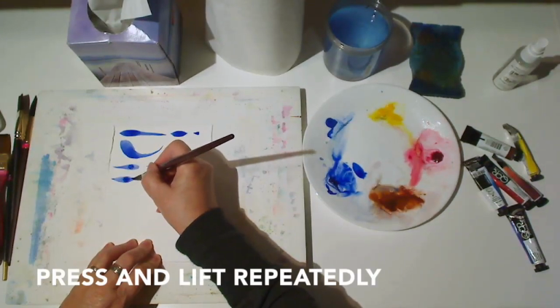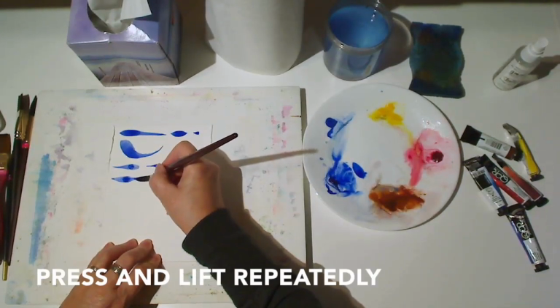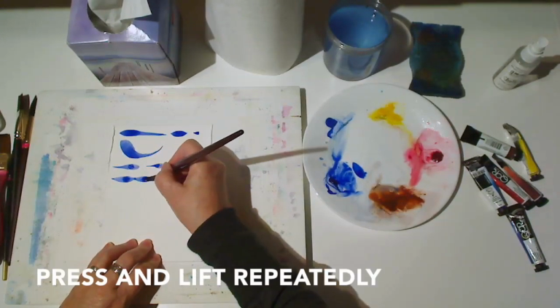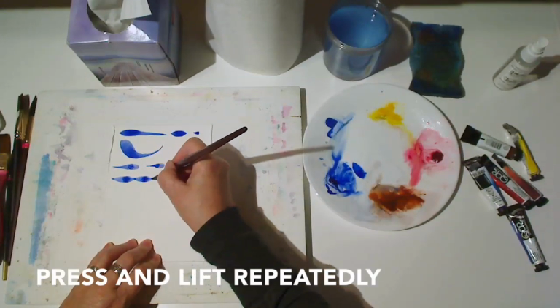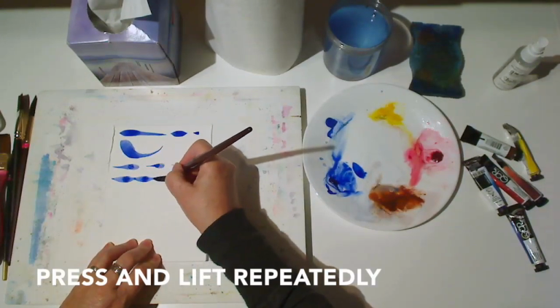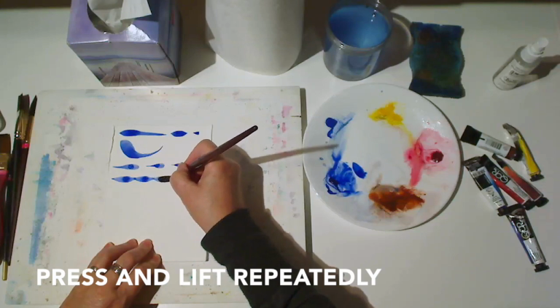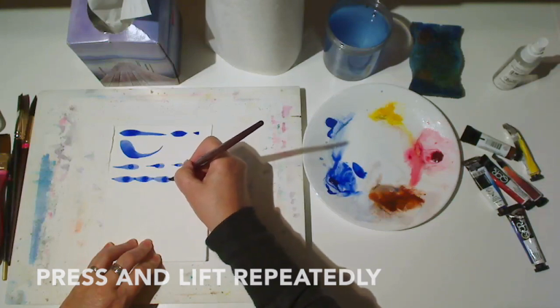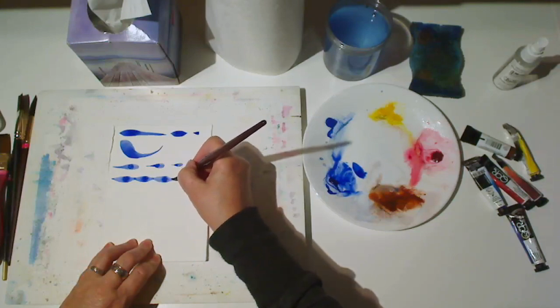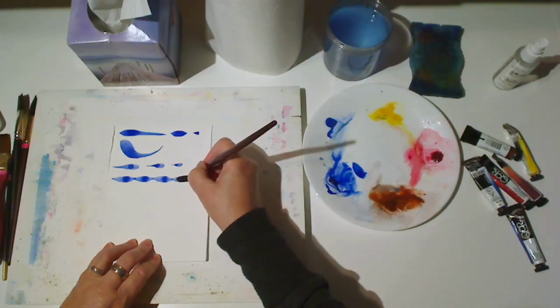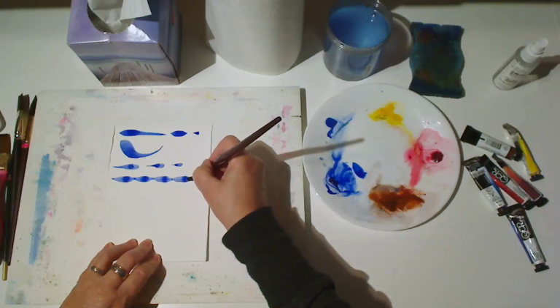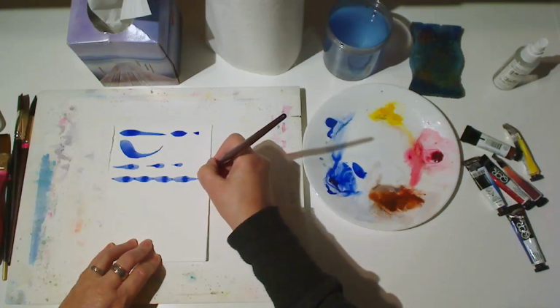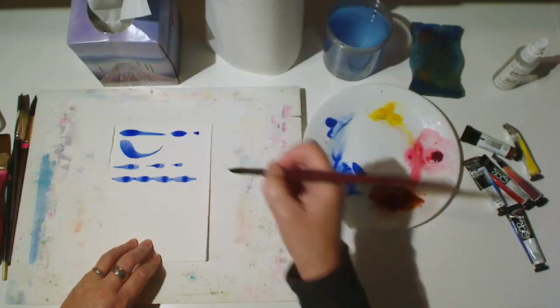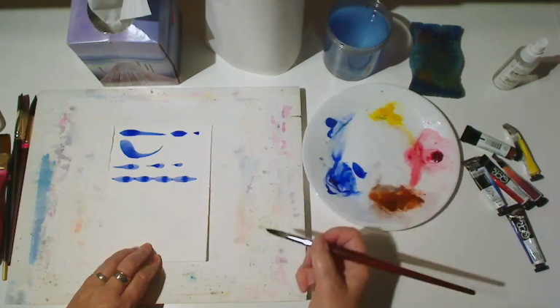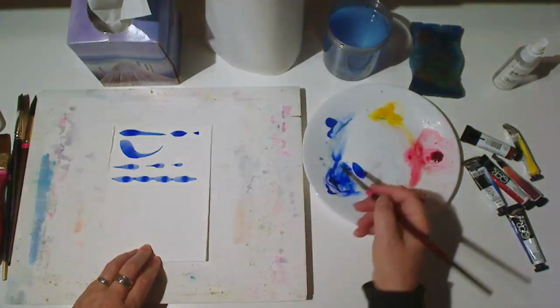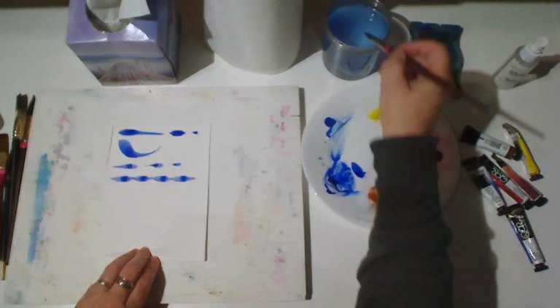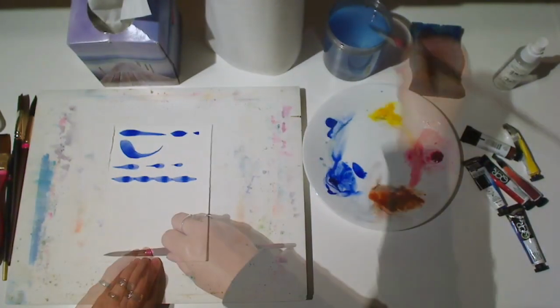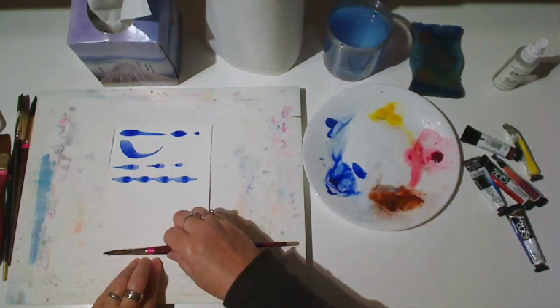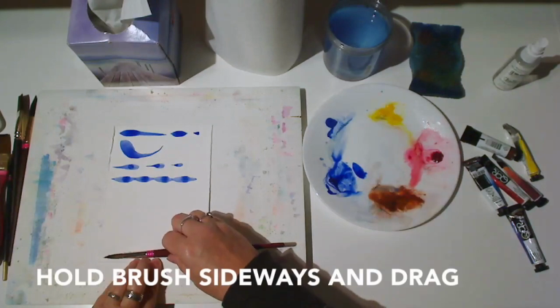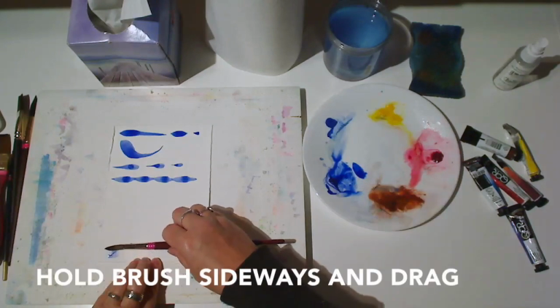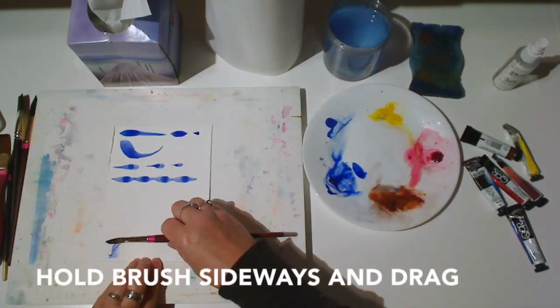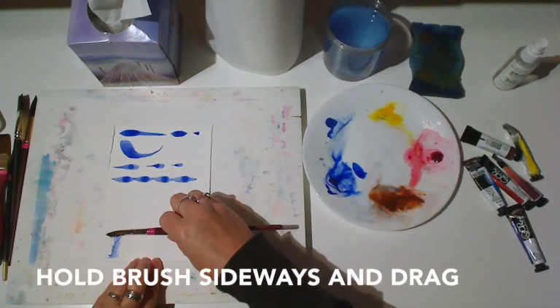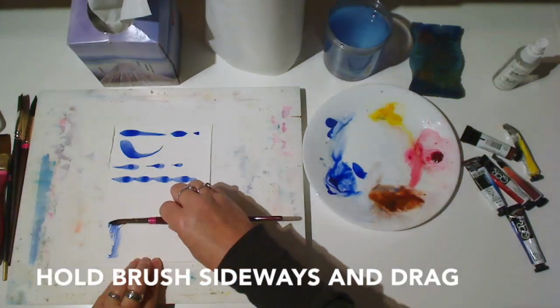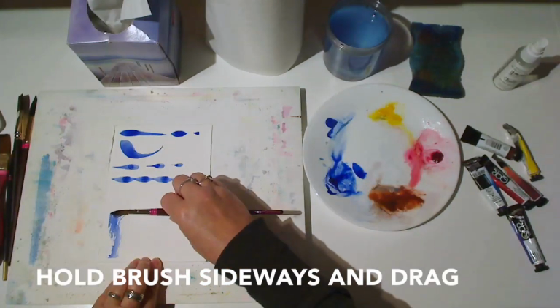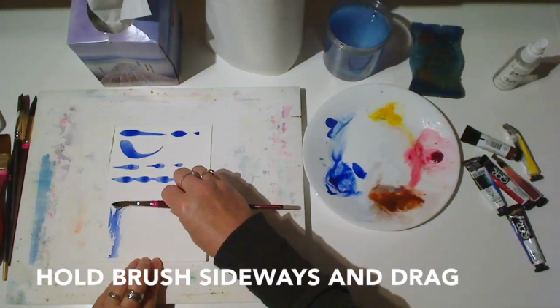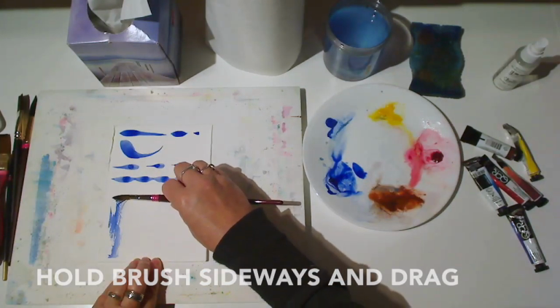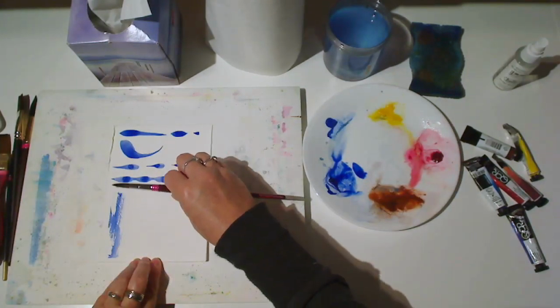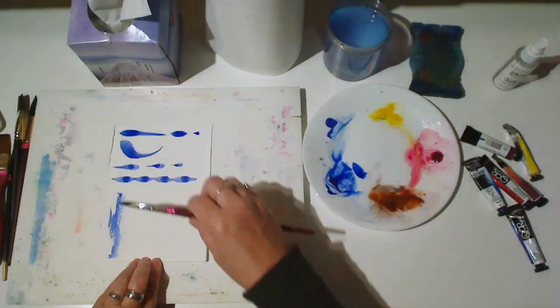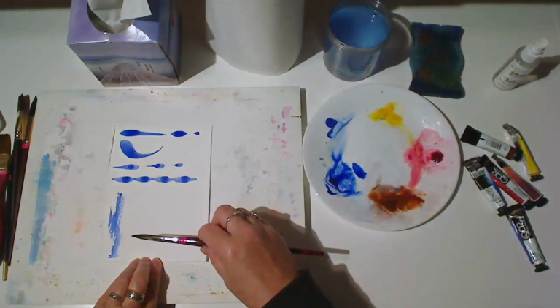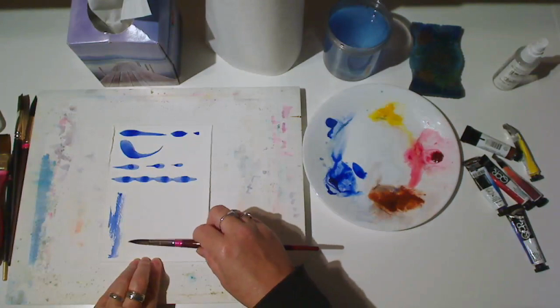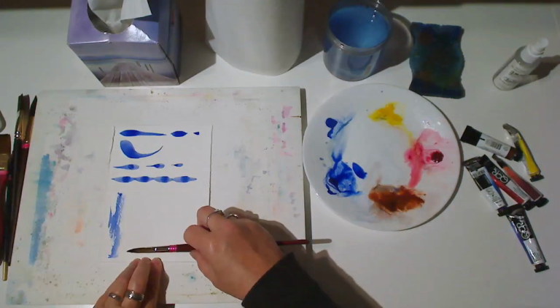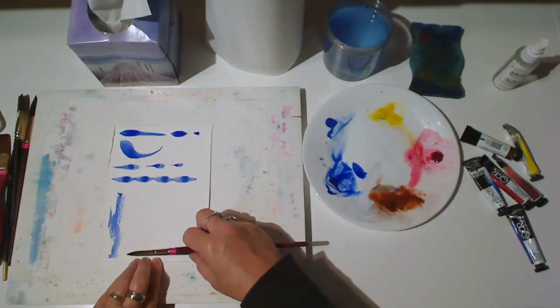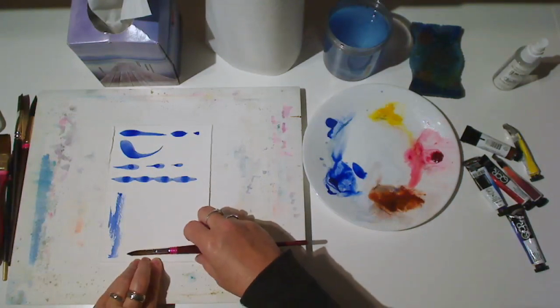Next, try pressing and lifting repeatedly, without lifting your brush all the way off the paper. Hold your brush sideways and drag it along the paper. Or roll it.